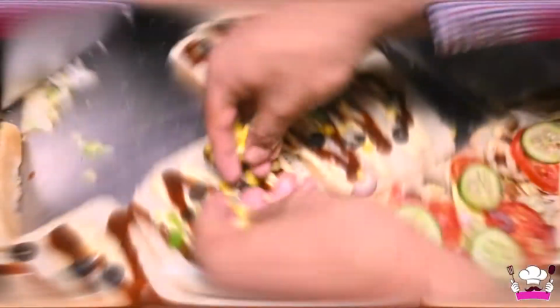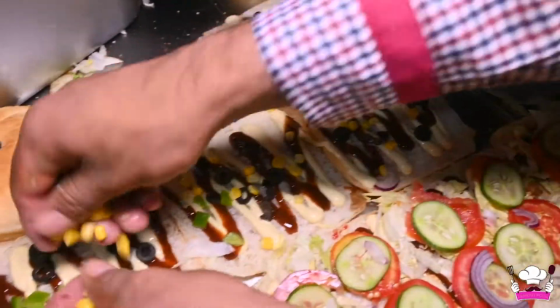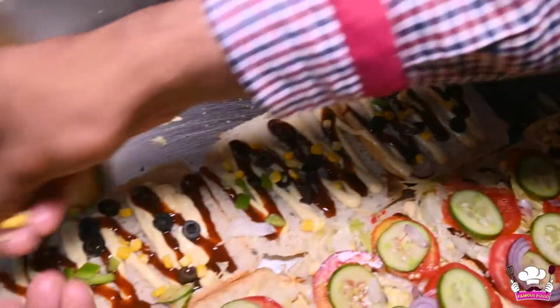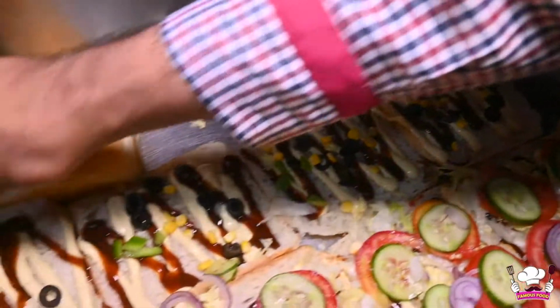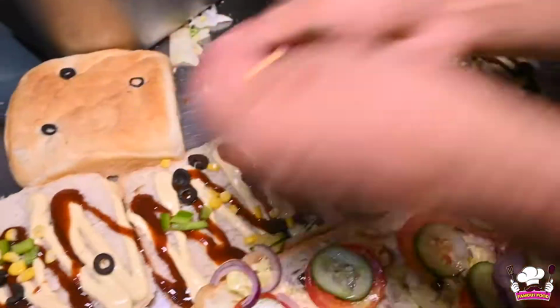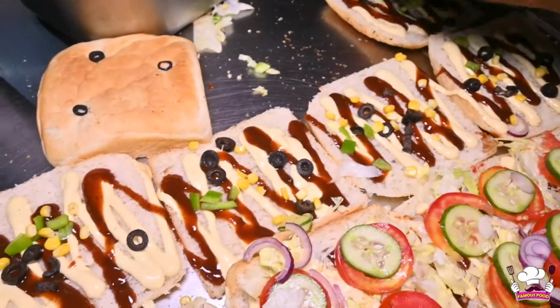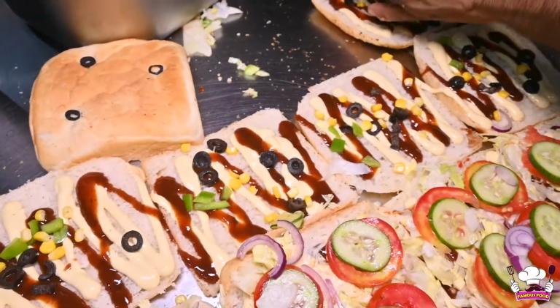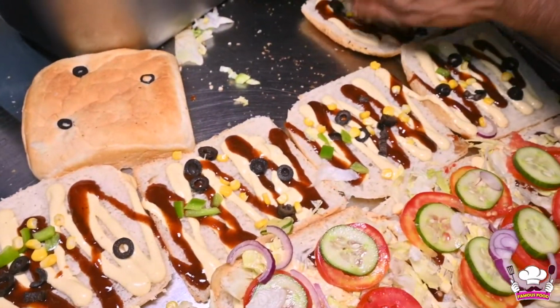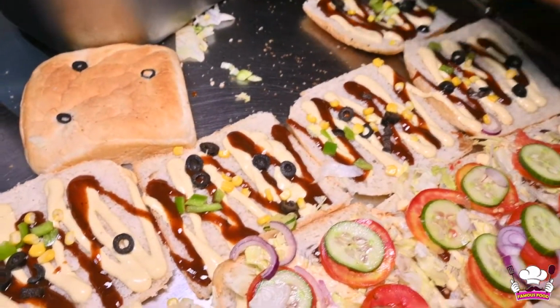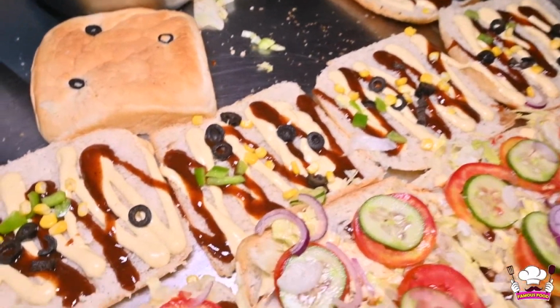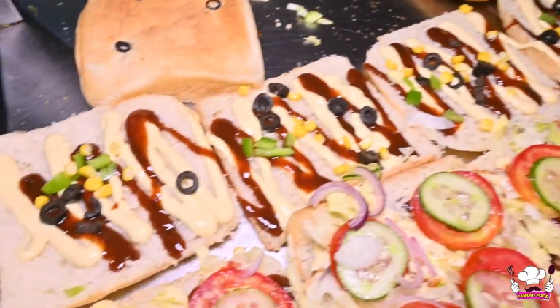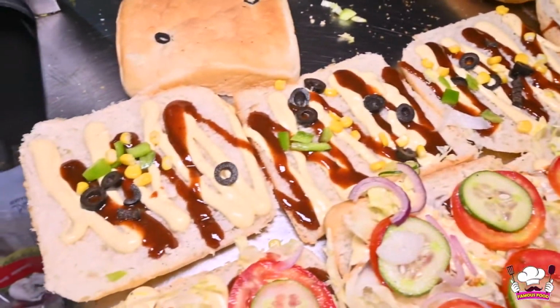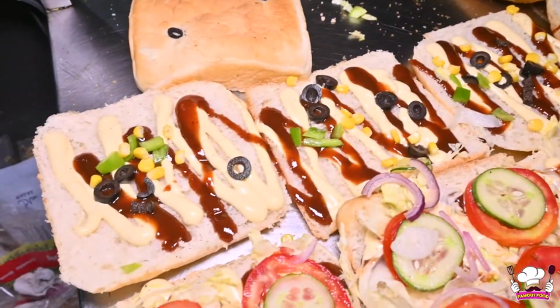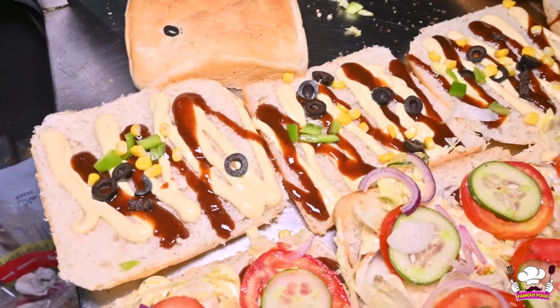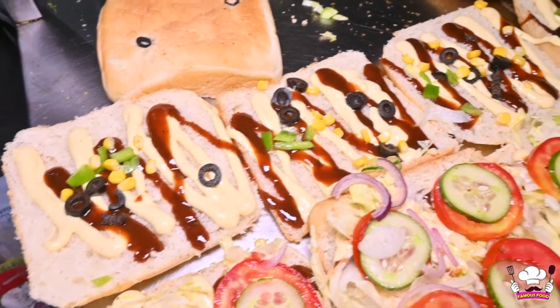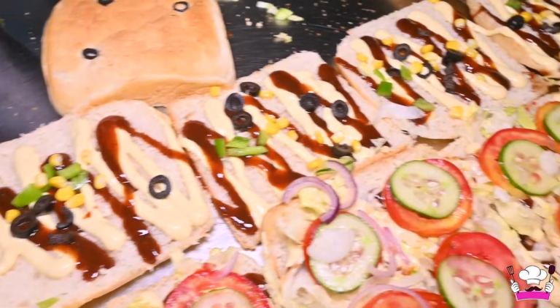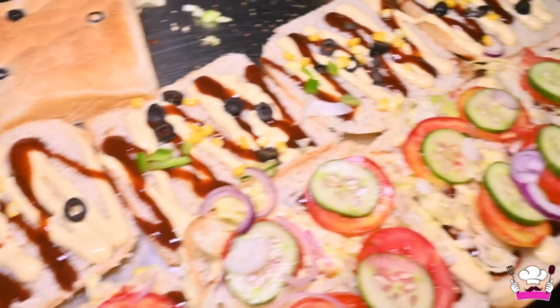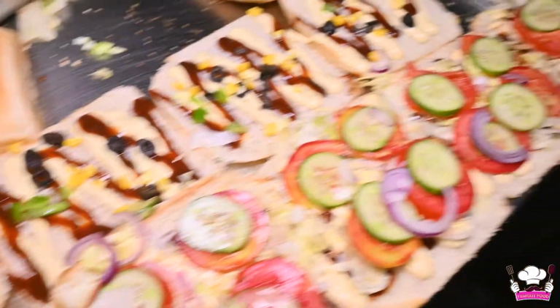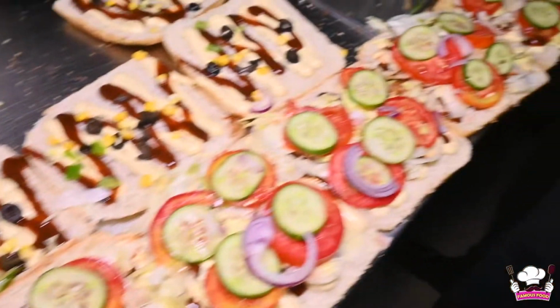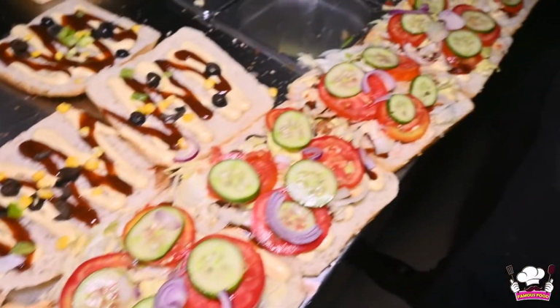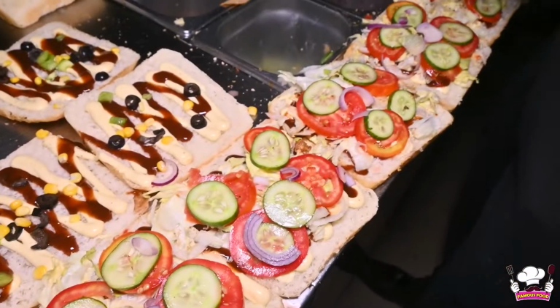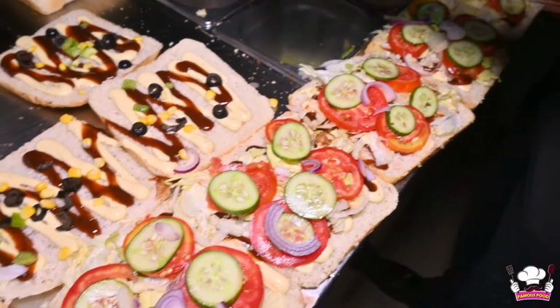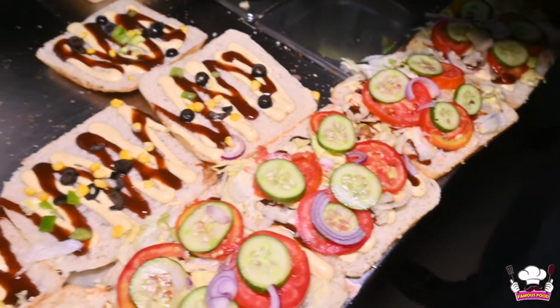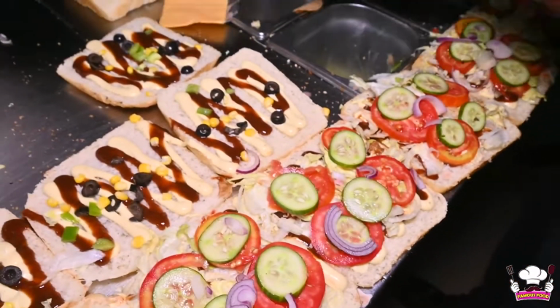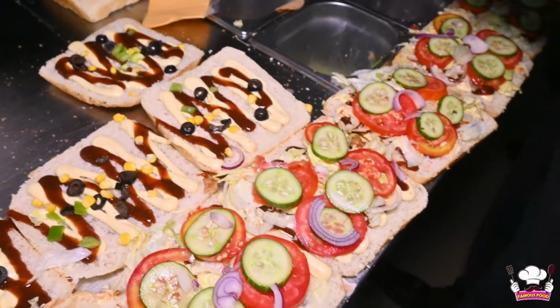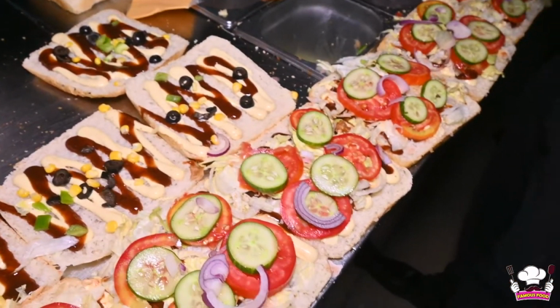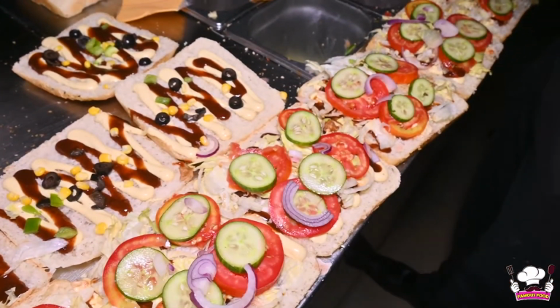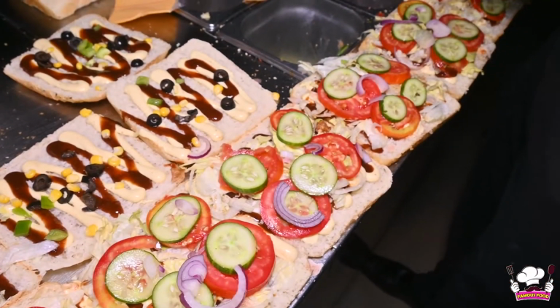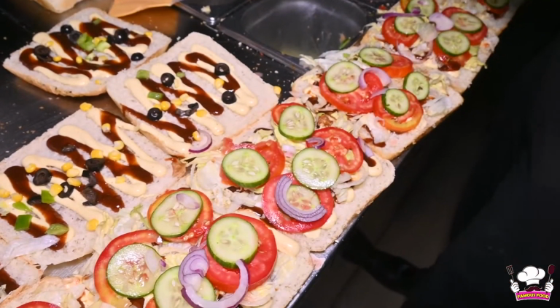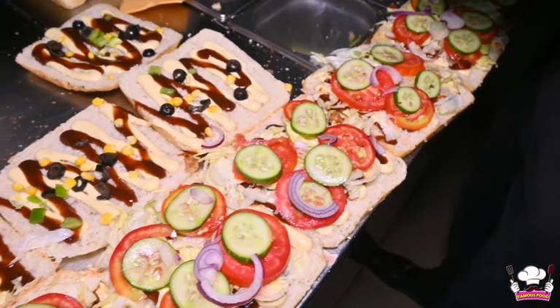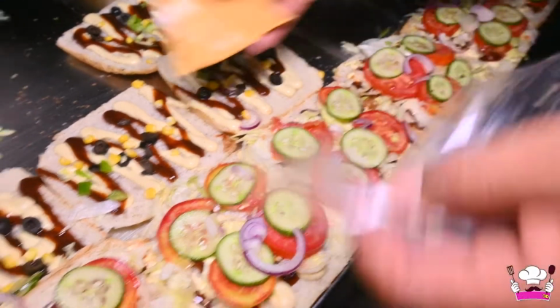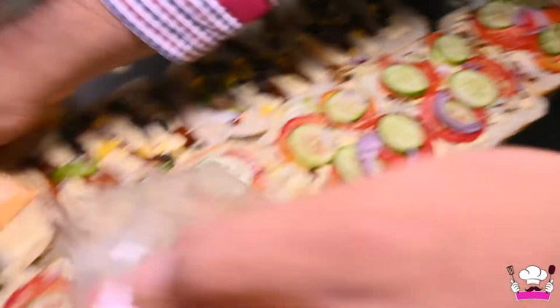The other bread is added in the sandwich with sauce on the other side. They added the black olives. Shimla mirch is added. Sweet corns are added. It was loaded onto the sandwich. After that, they added the cheese slices.